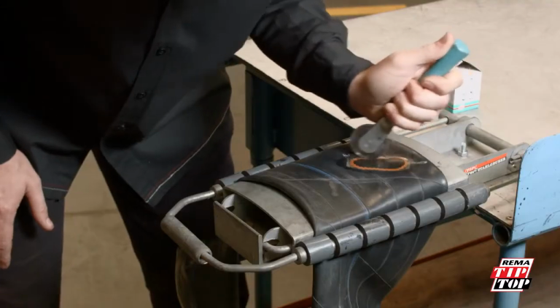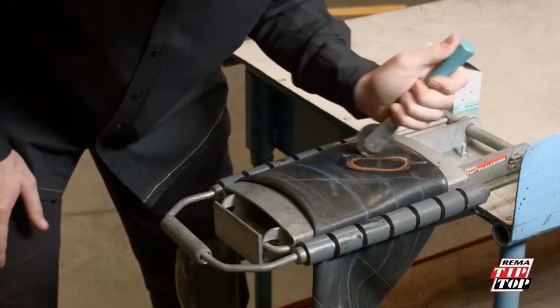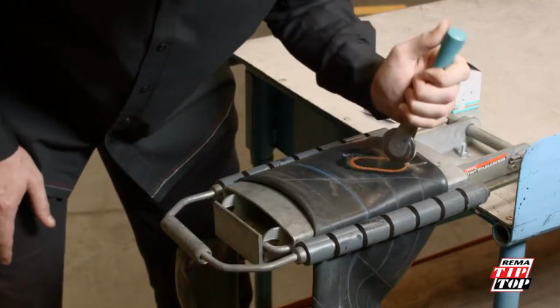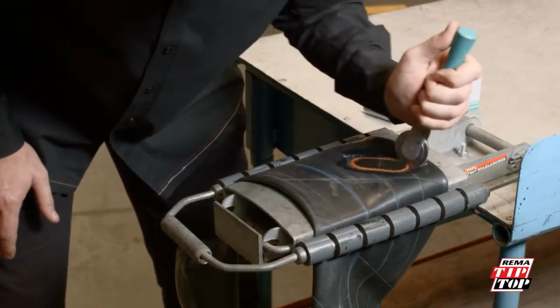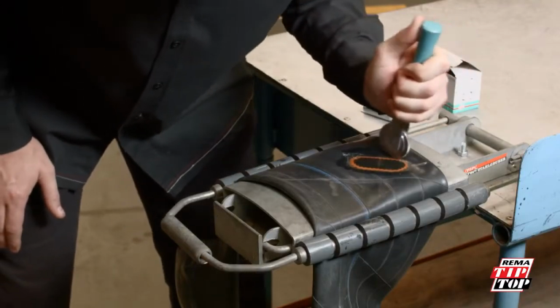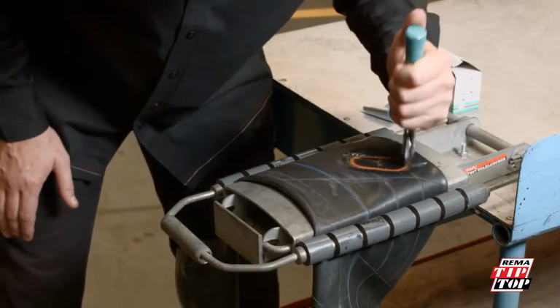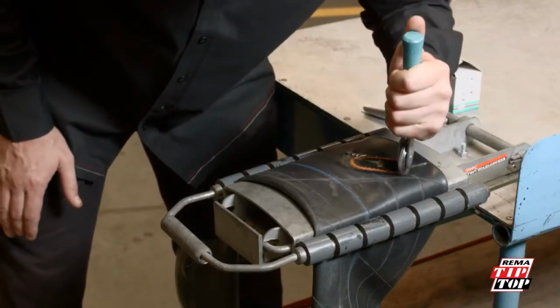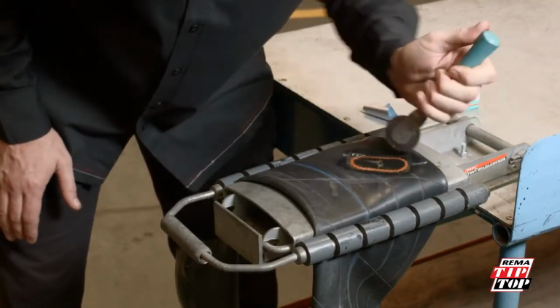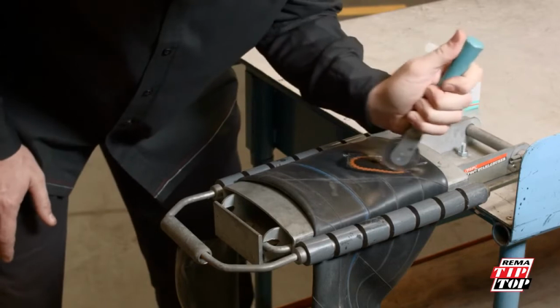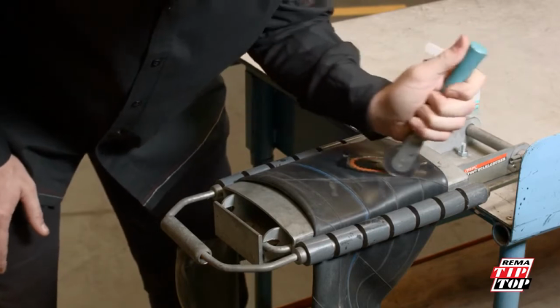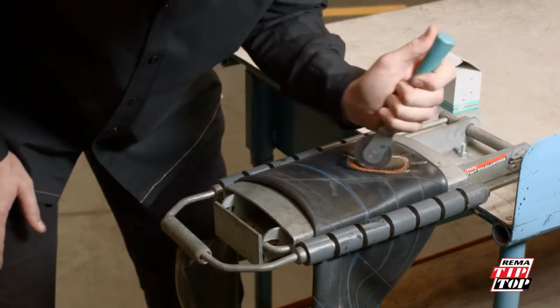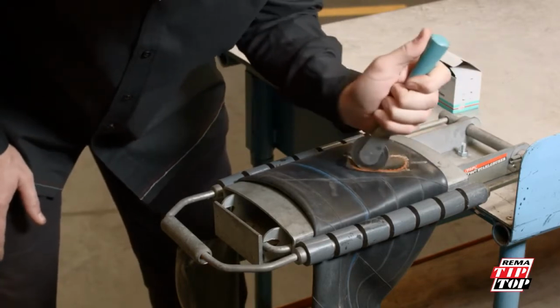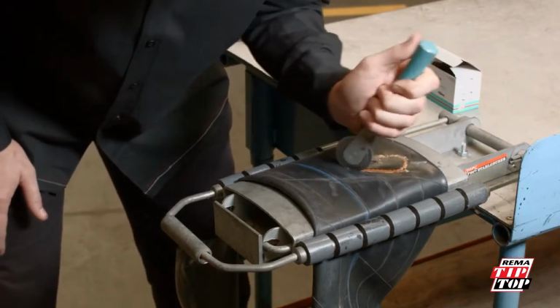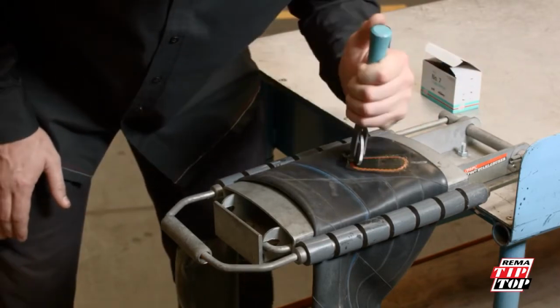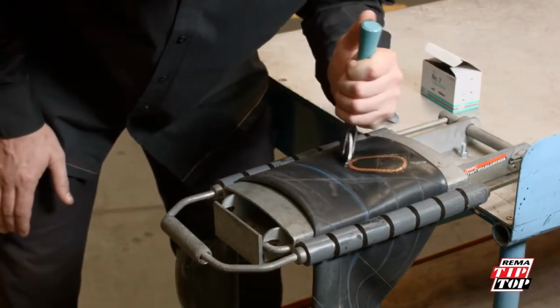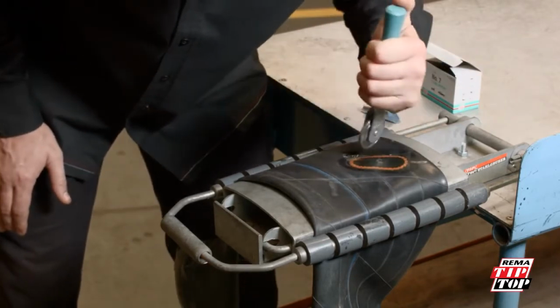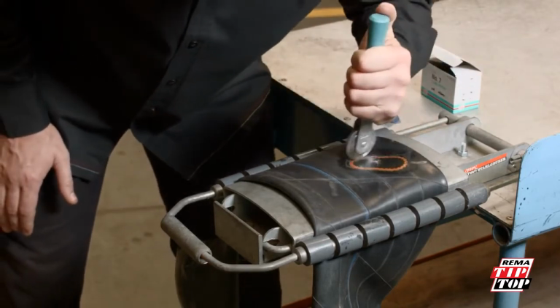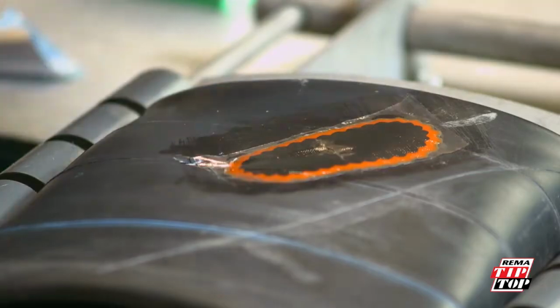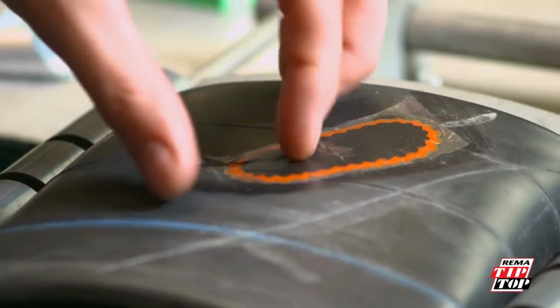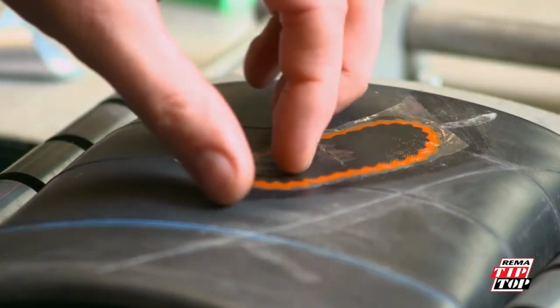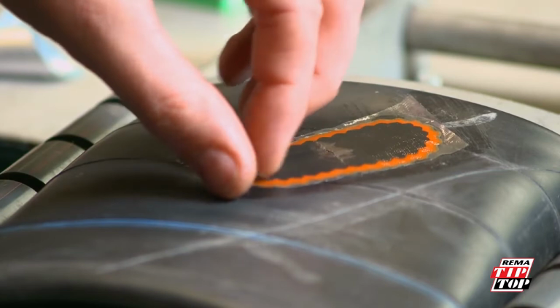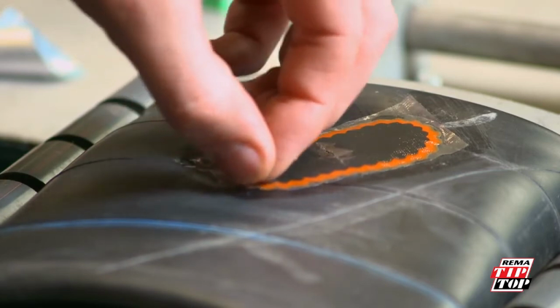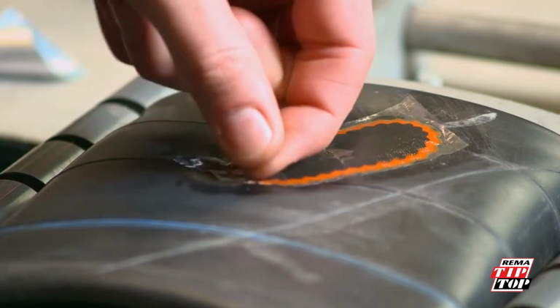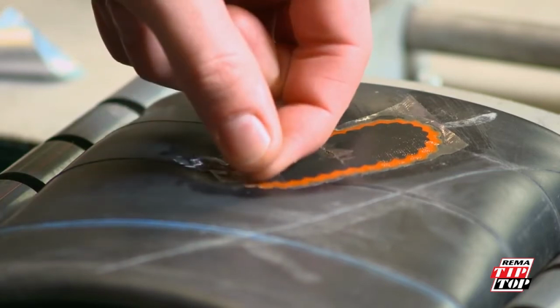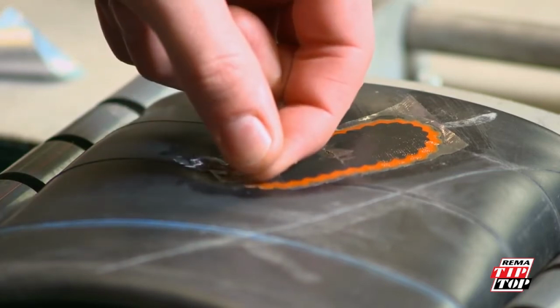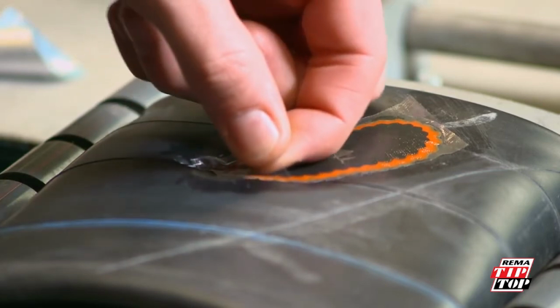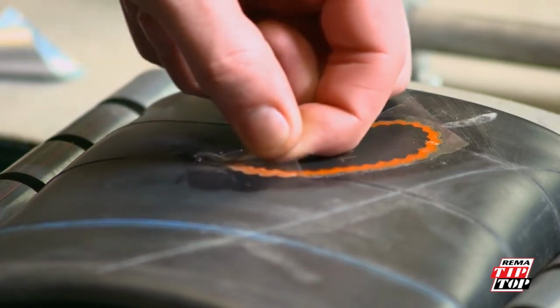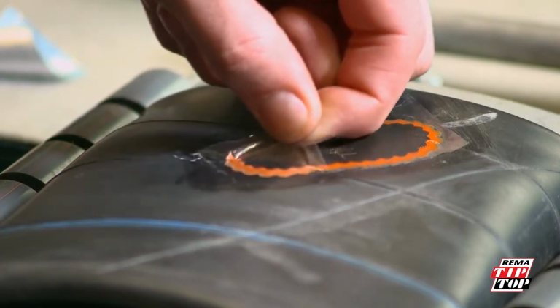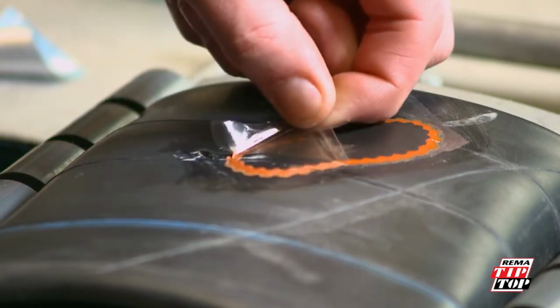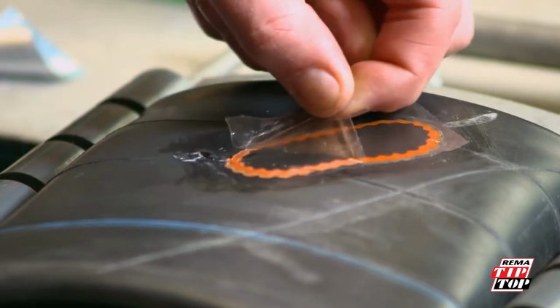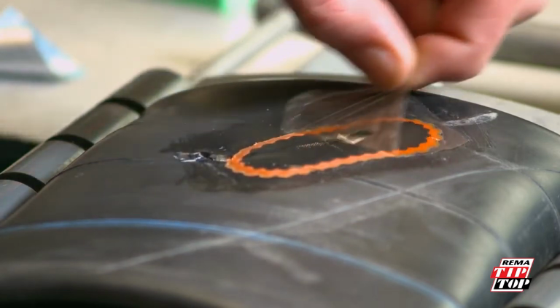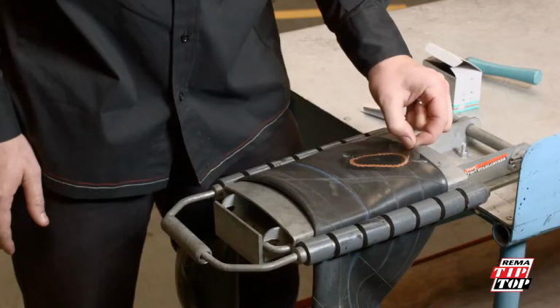Then restitch around the outside edge to ensure that the patch is completely stitched down and the edges will not lift. You must remove the cellophane from the patch, or it can ball up during service and cause another puncture.